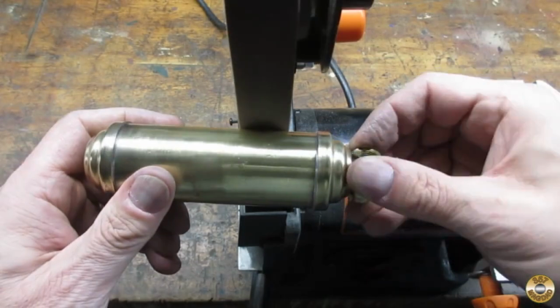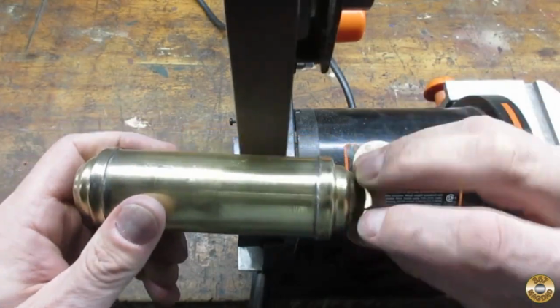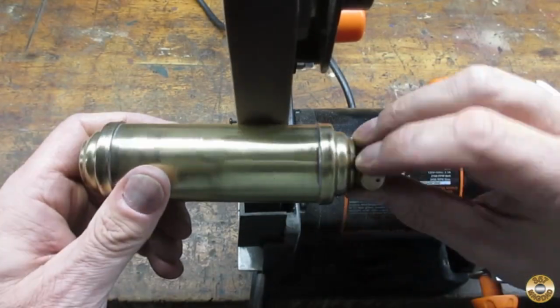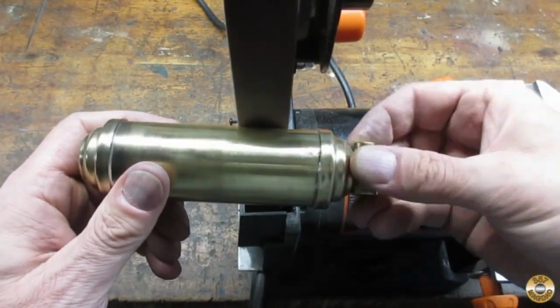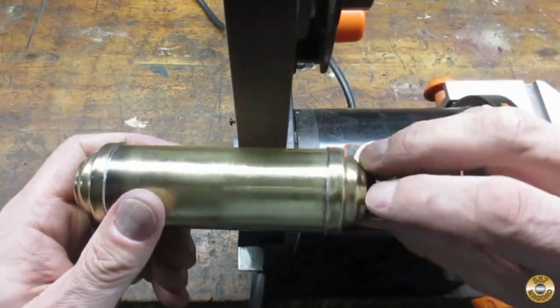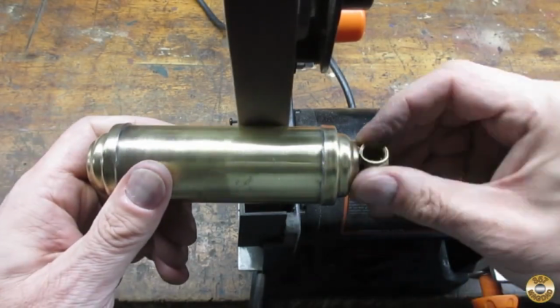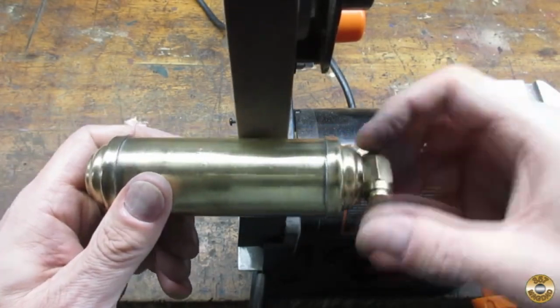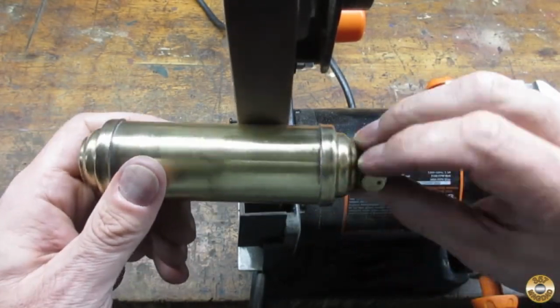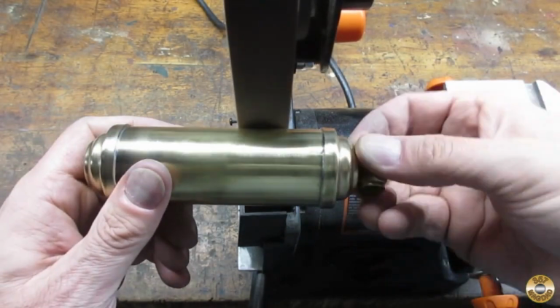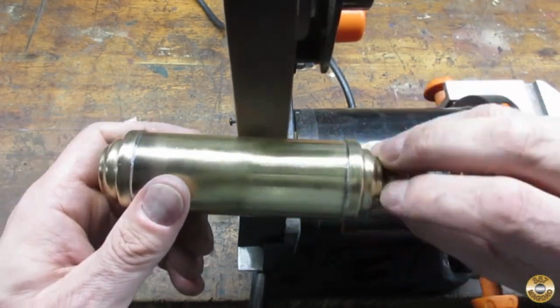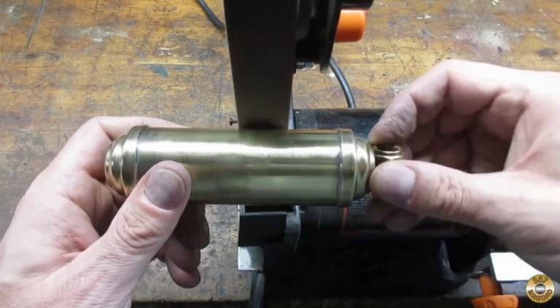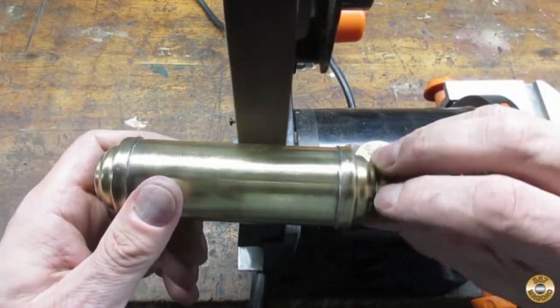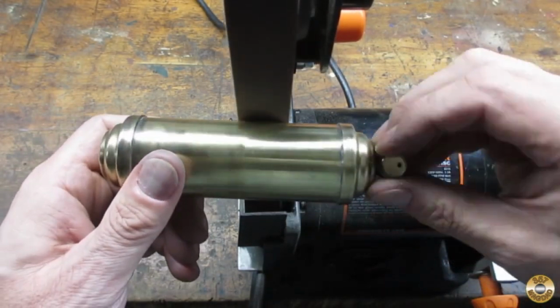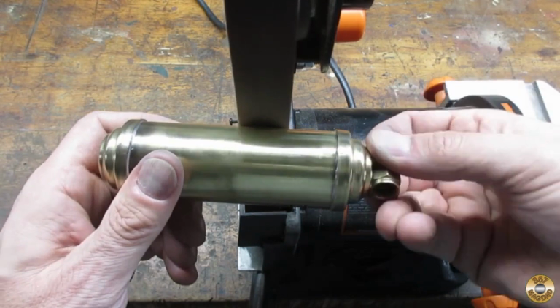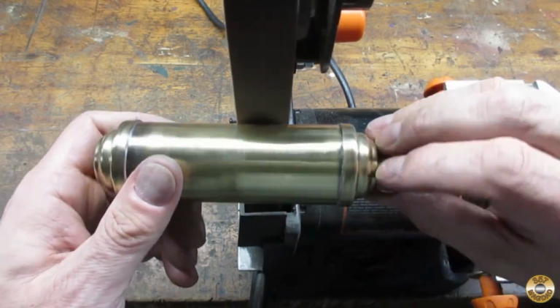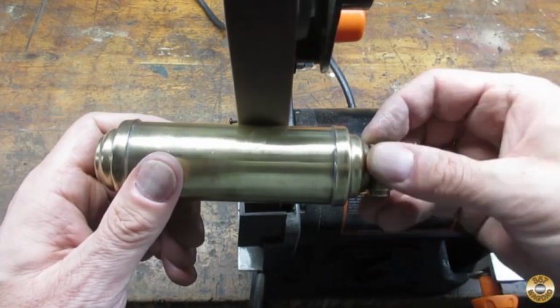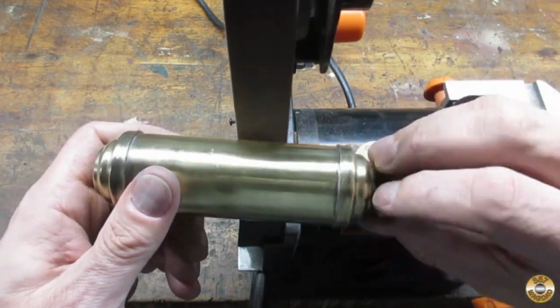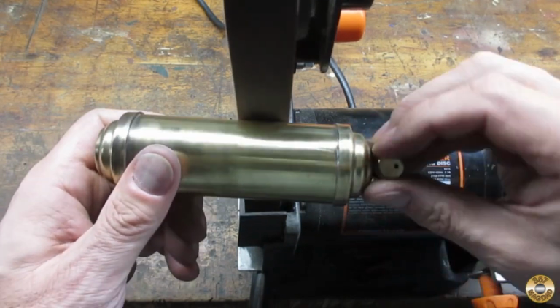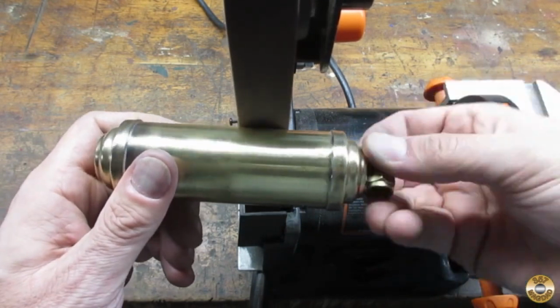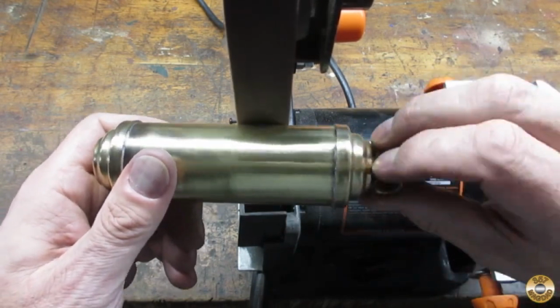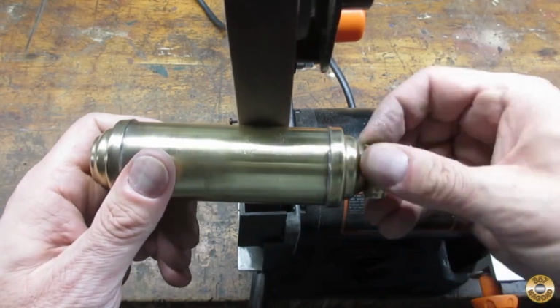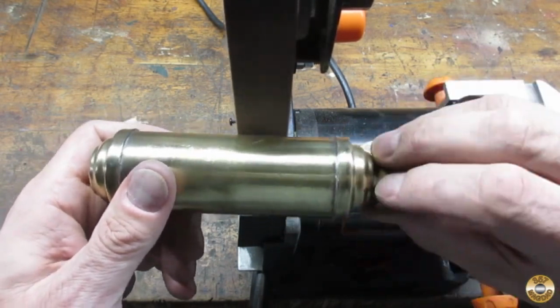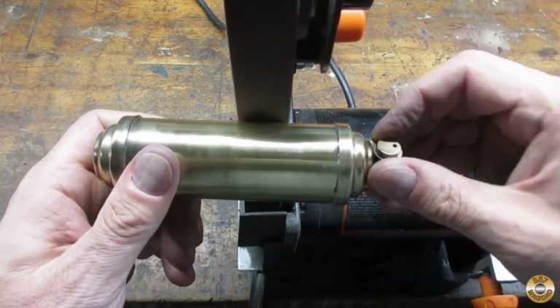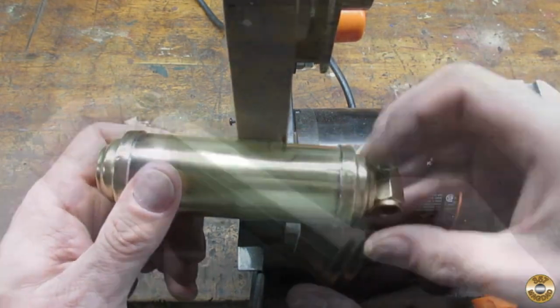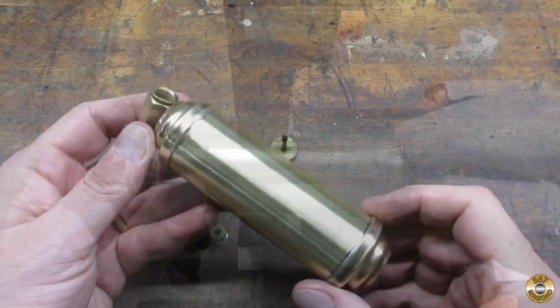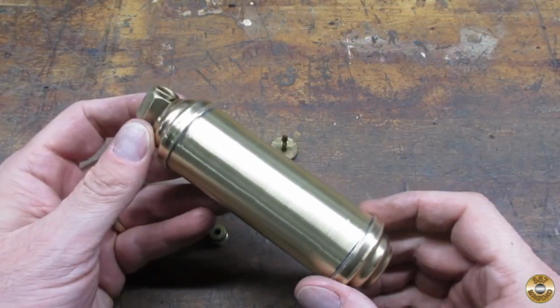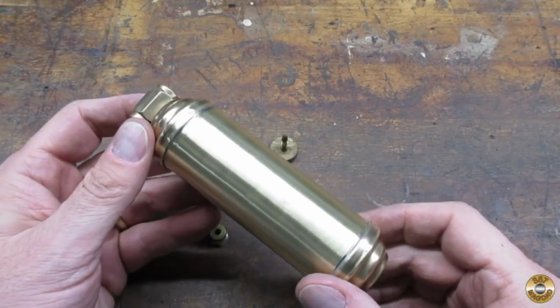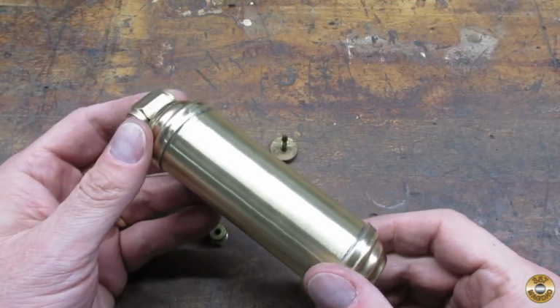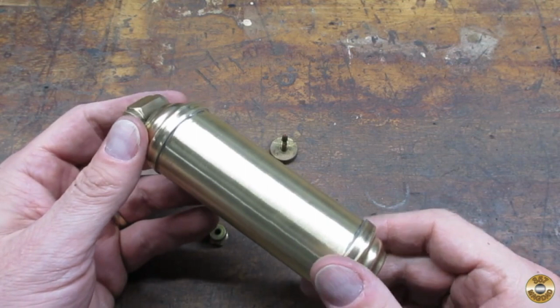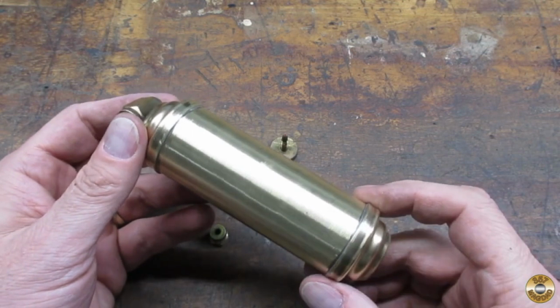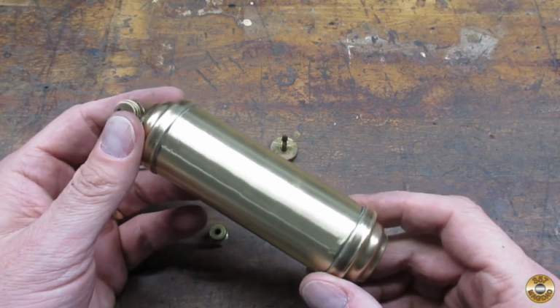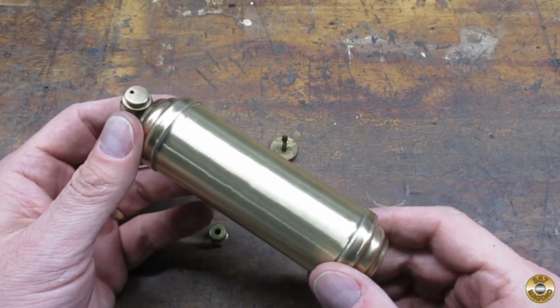I used my 1x30 sander to remove most of the pitting. Here it is sanded down to 400 grit.